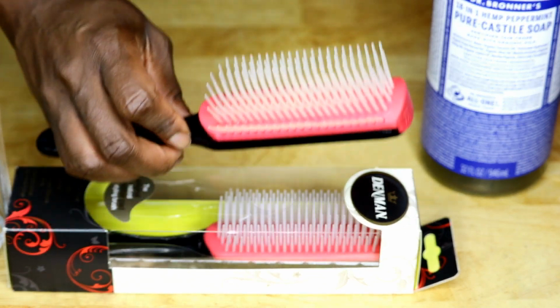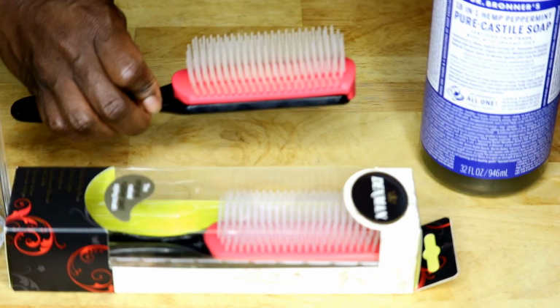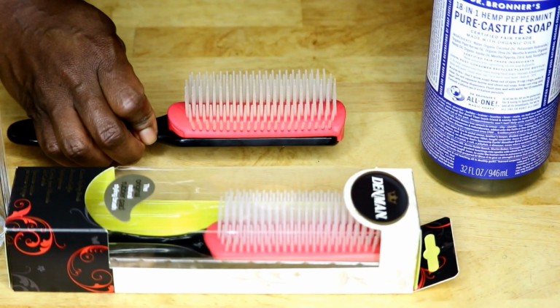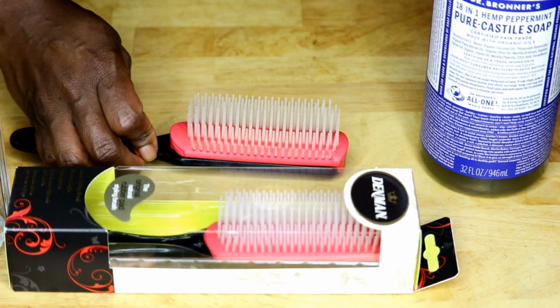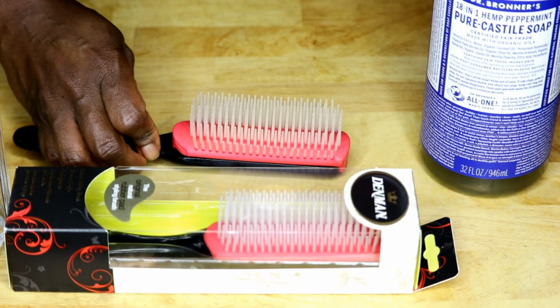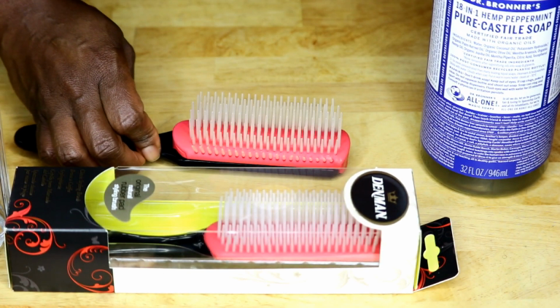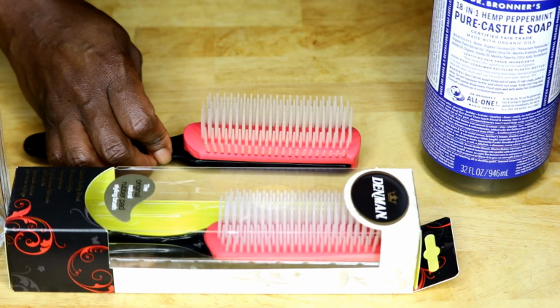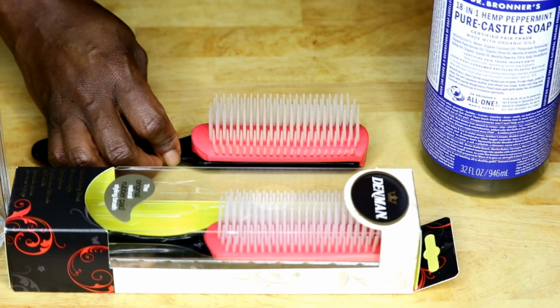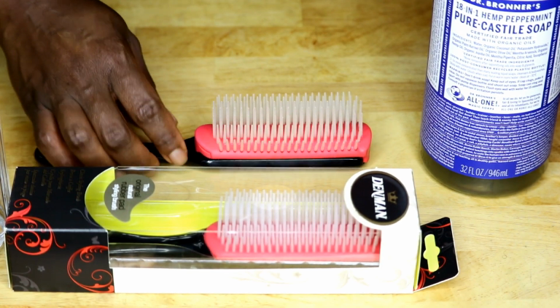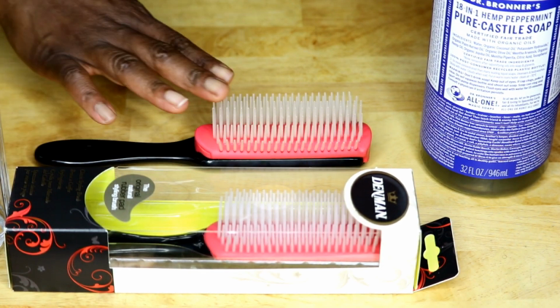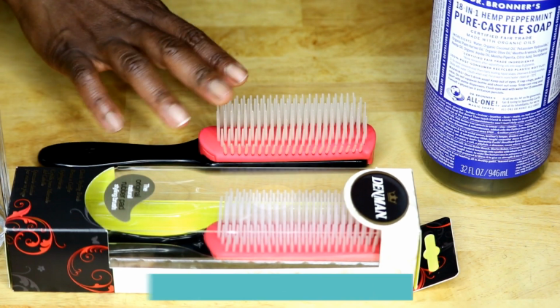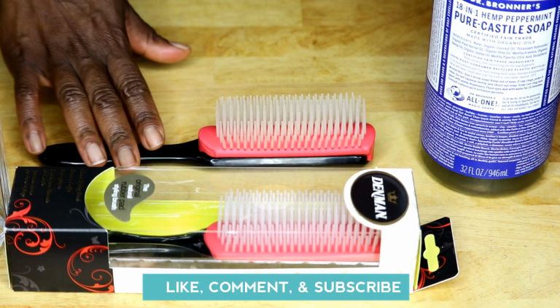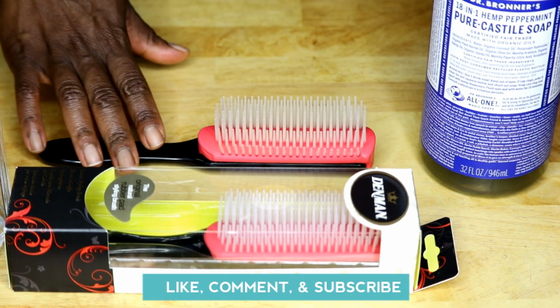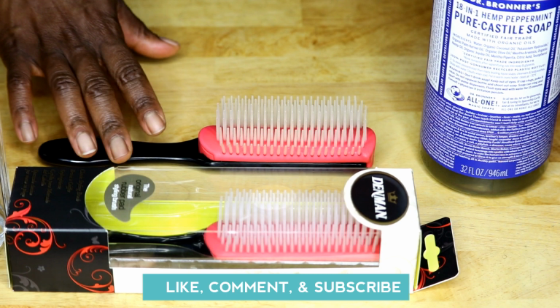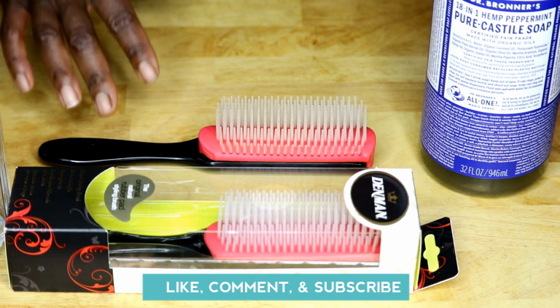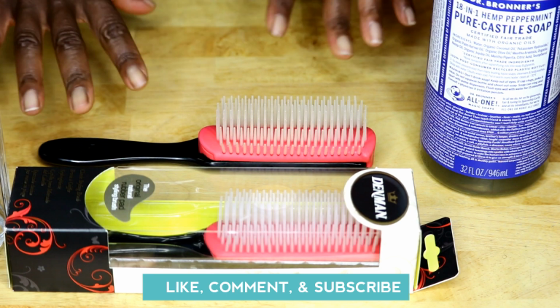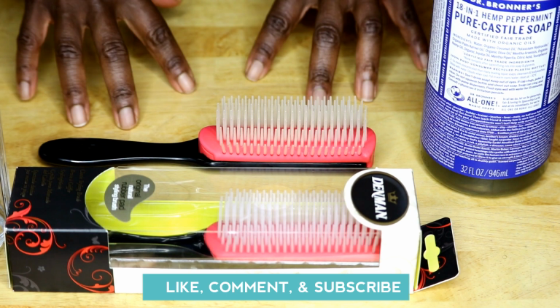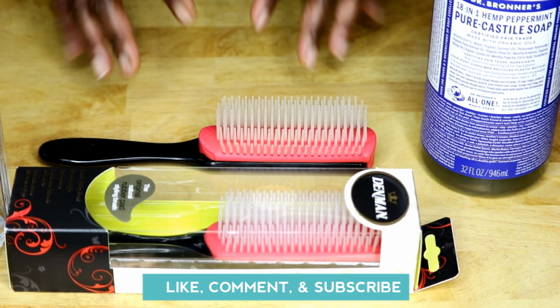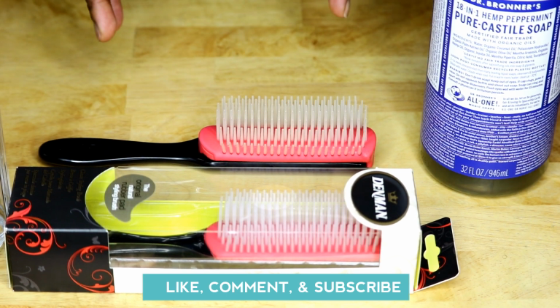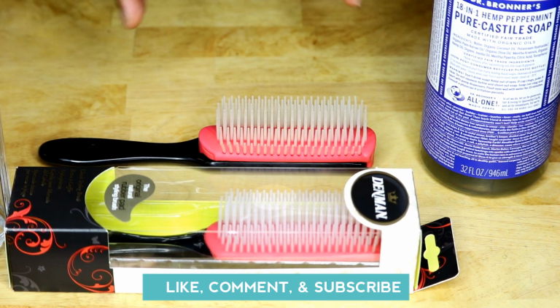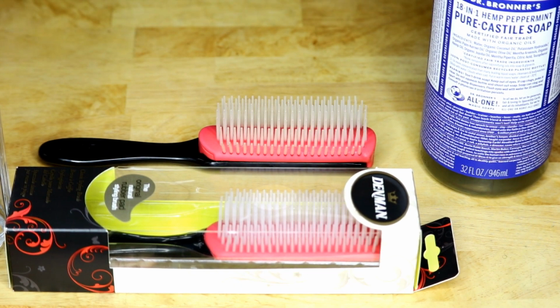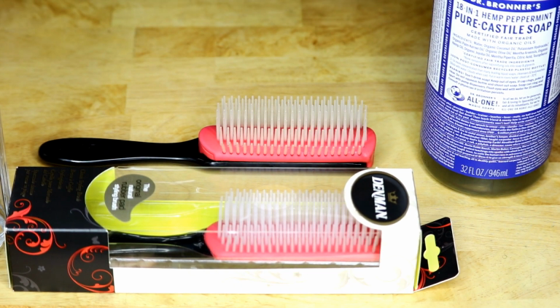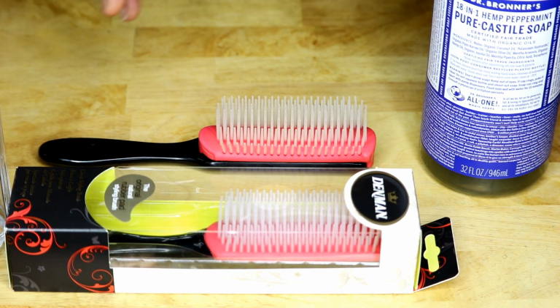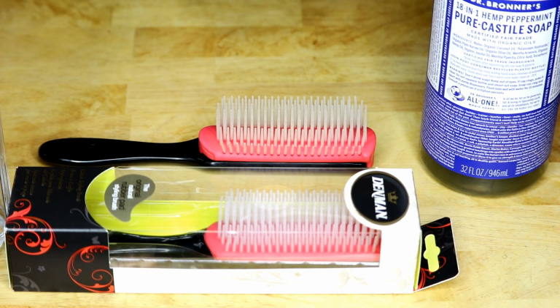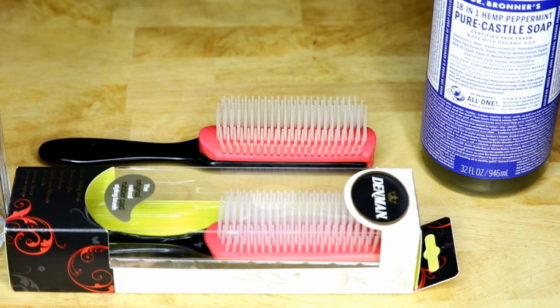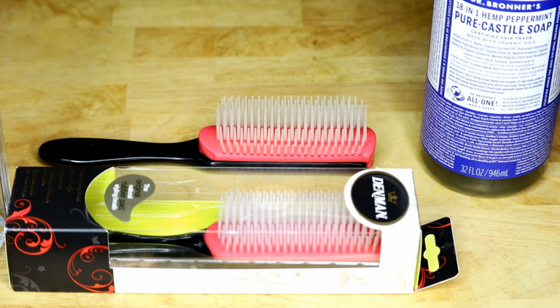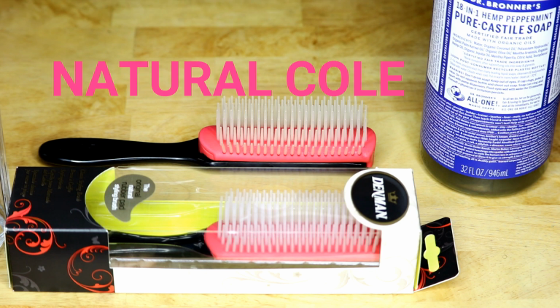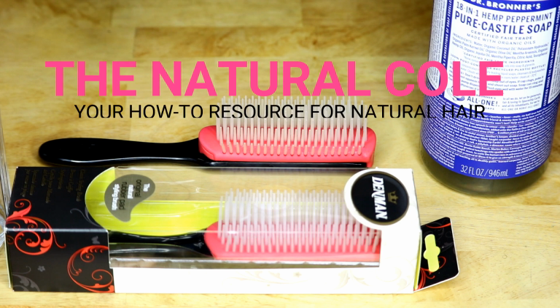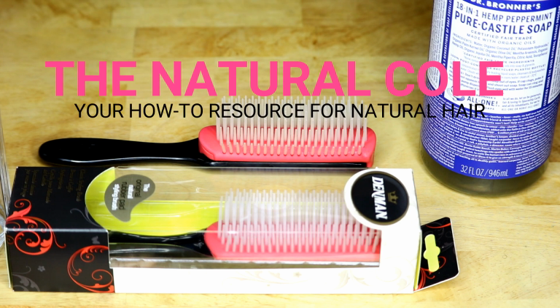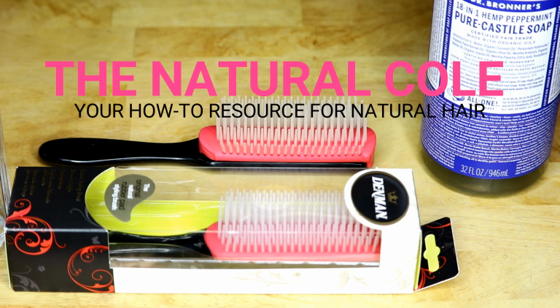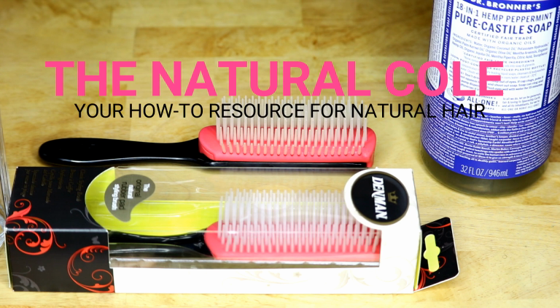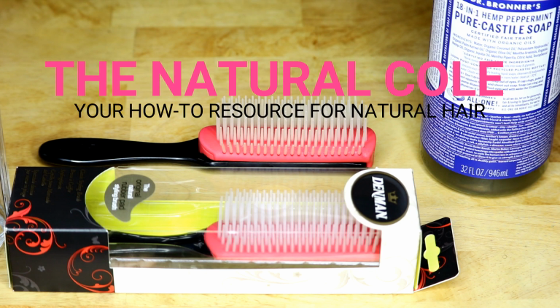I hope this video was helpful. Leave a comment below and let me know if this is how you clean your Denman brush, or if you like to modify your Denman brush. Until next time, ladies — this is The Natural Cole, your how-to resource for natural hair.